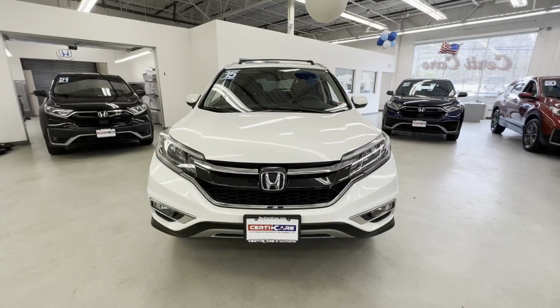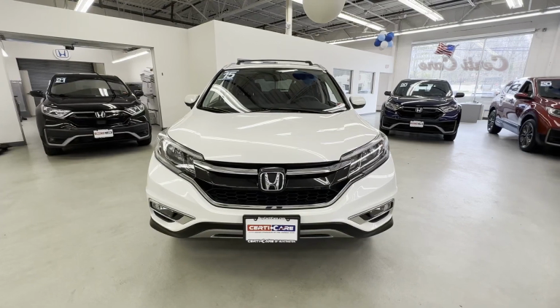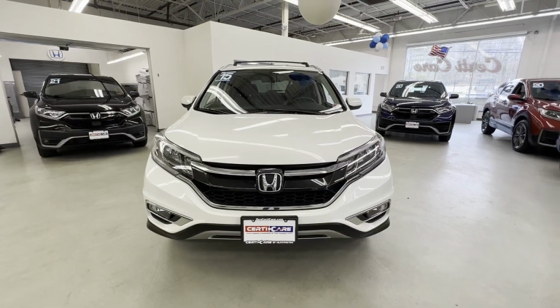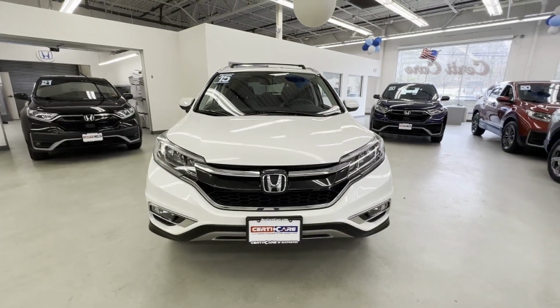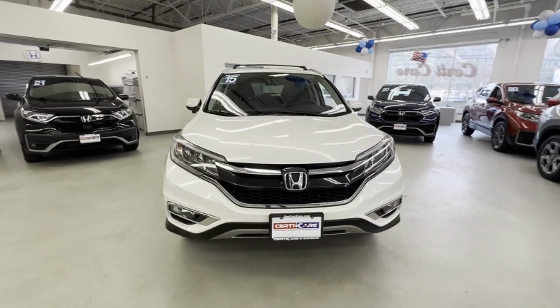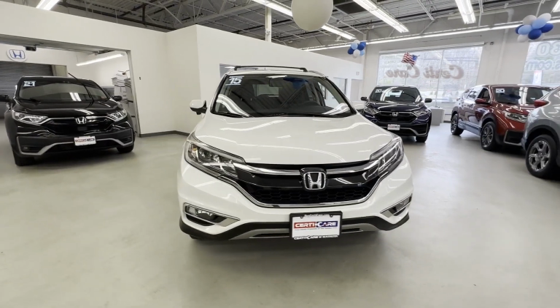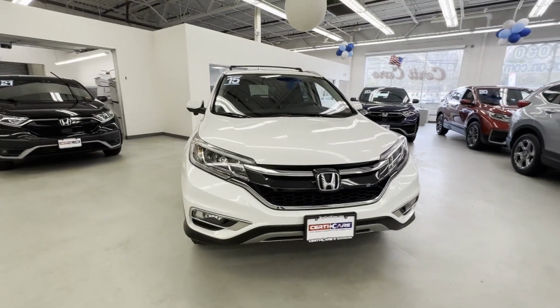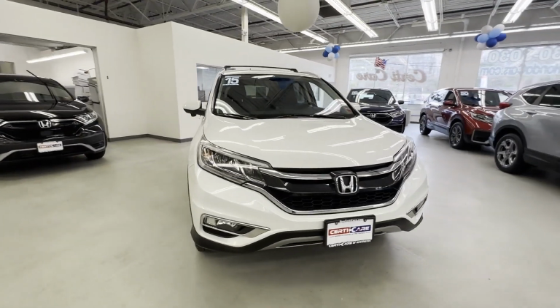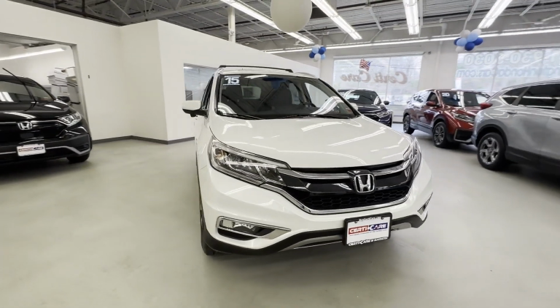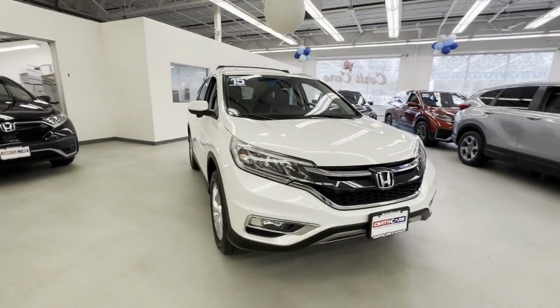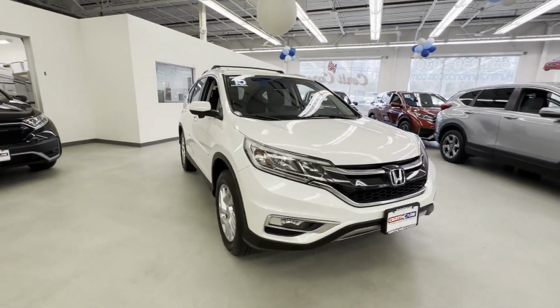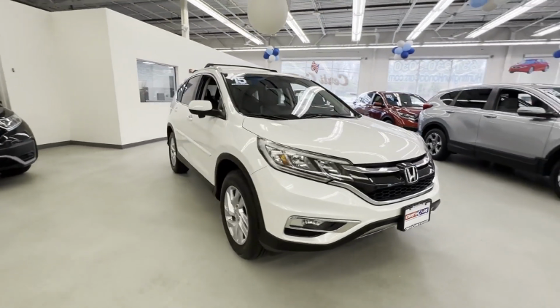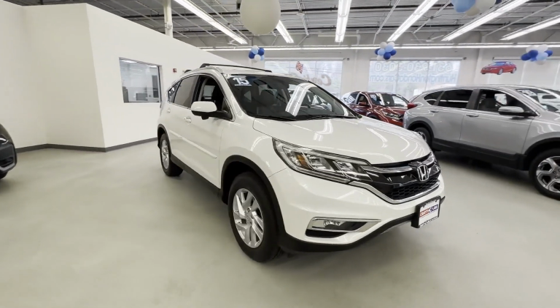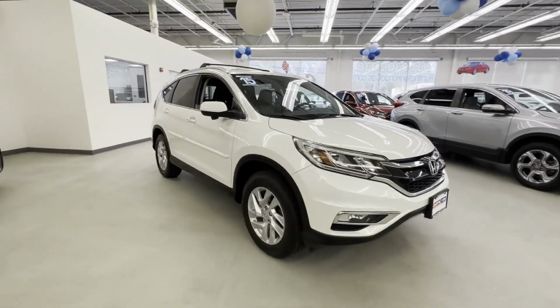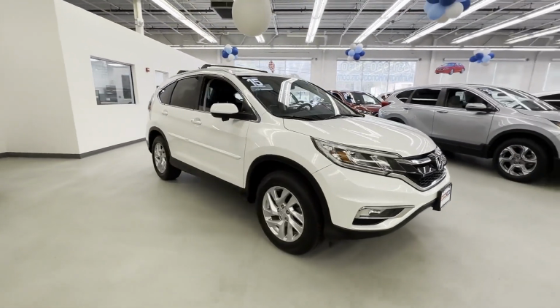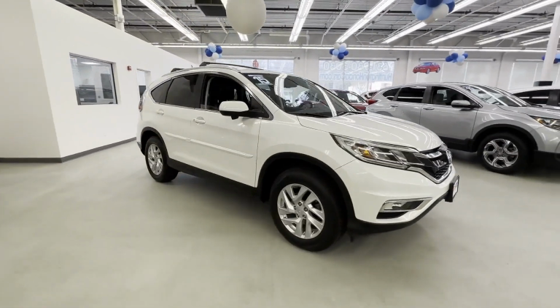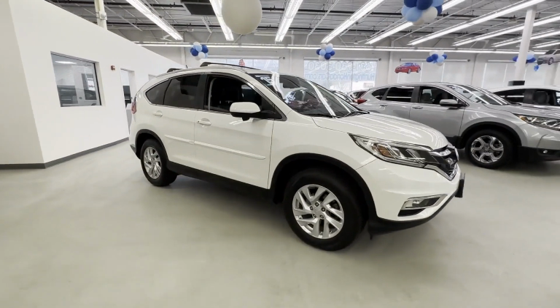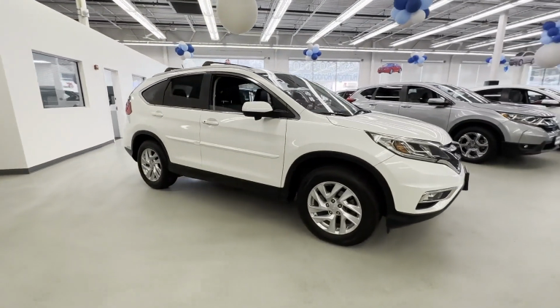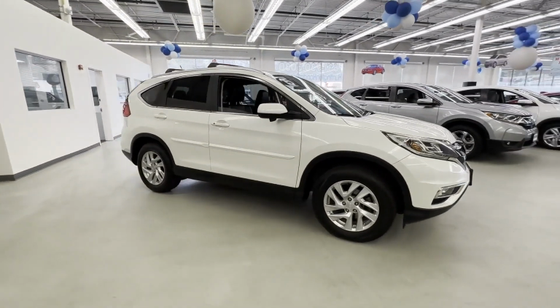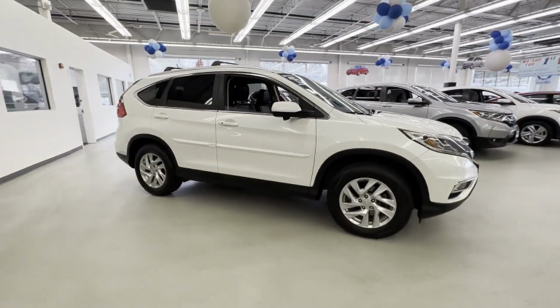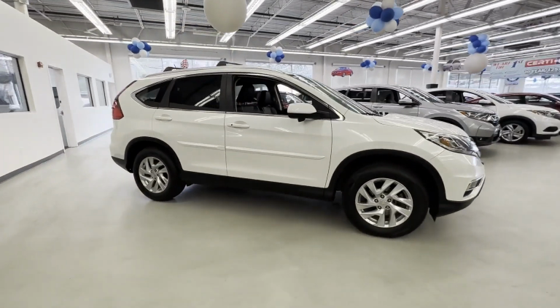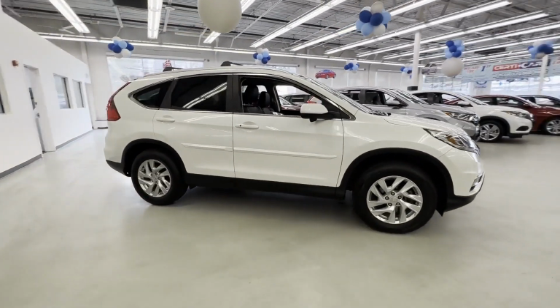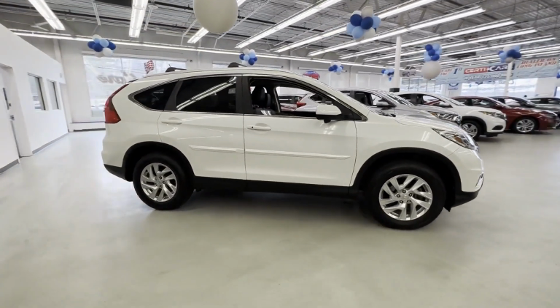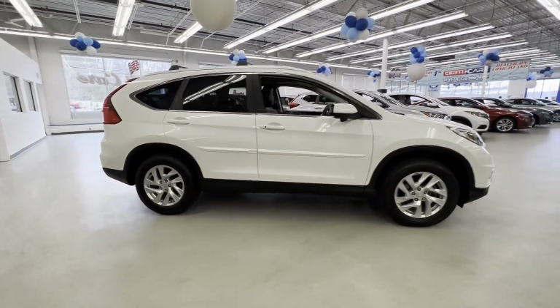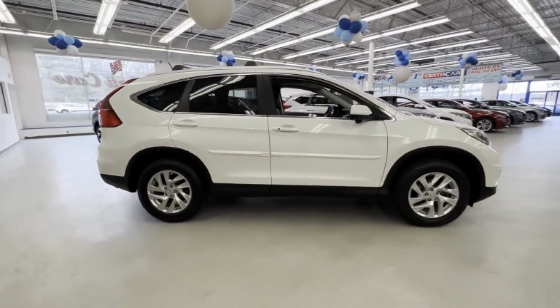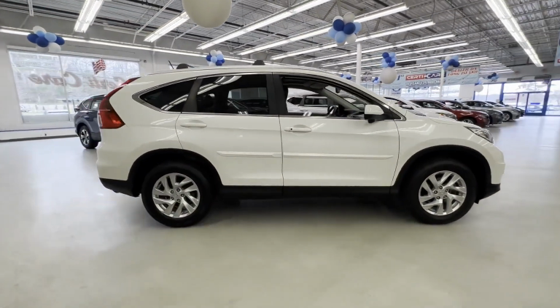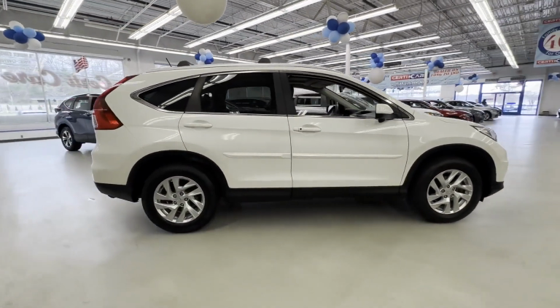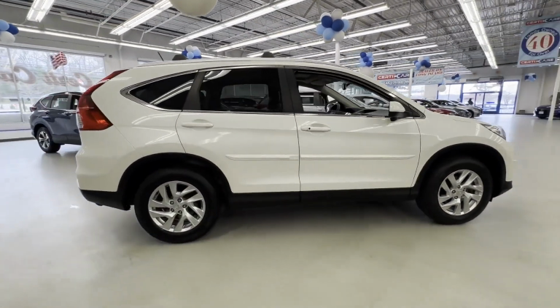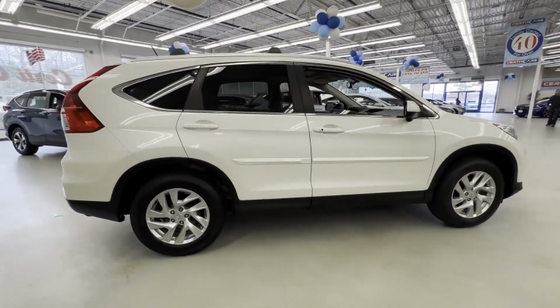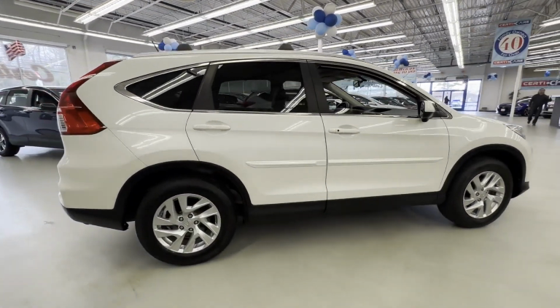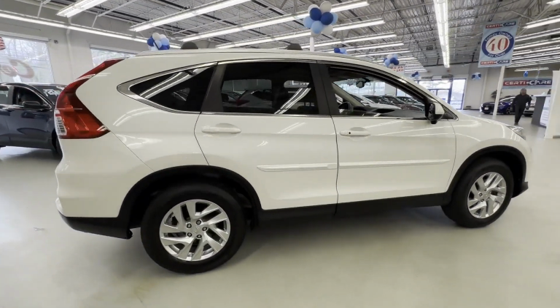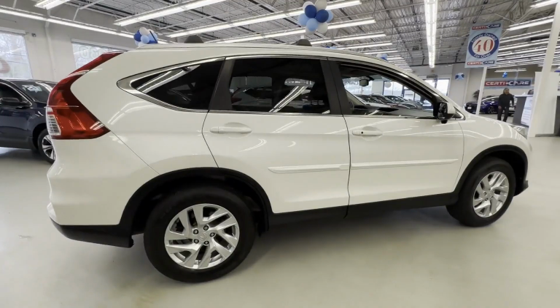2015 Honda CR-V with less than 56,000 miles on the odometer, this SUV offers space as well as power and performance.